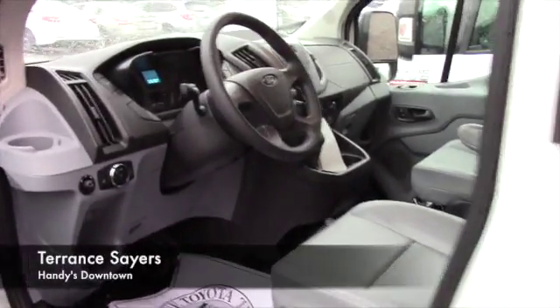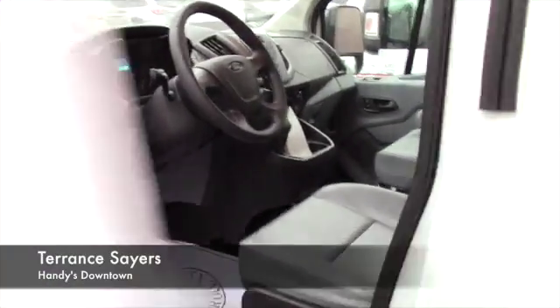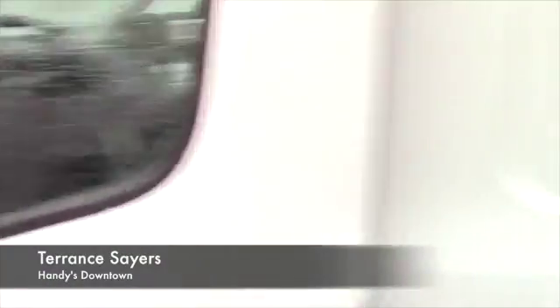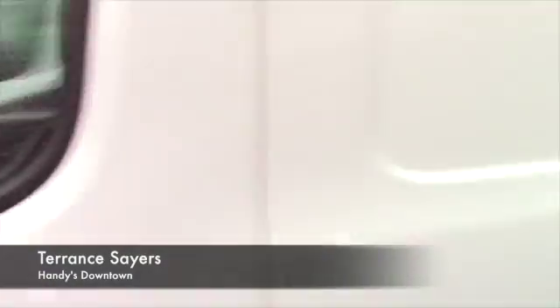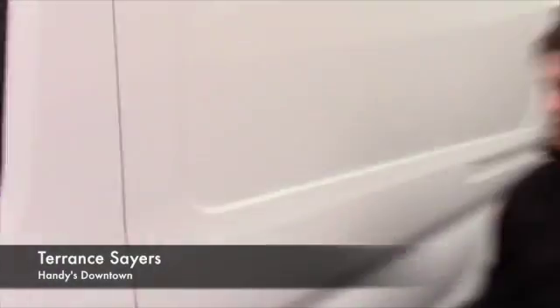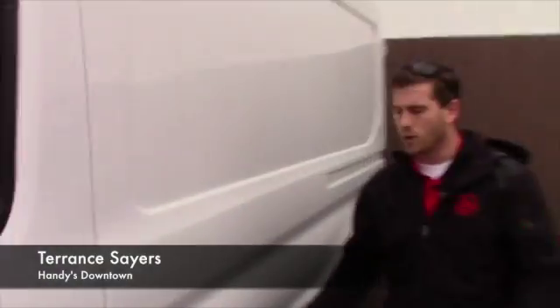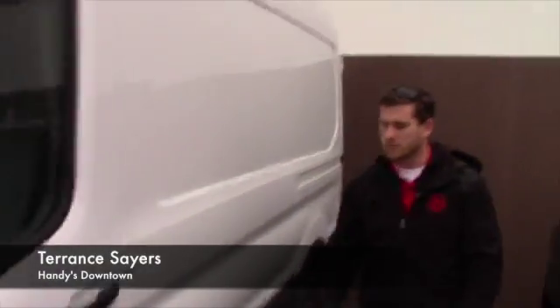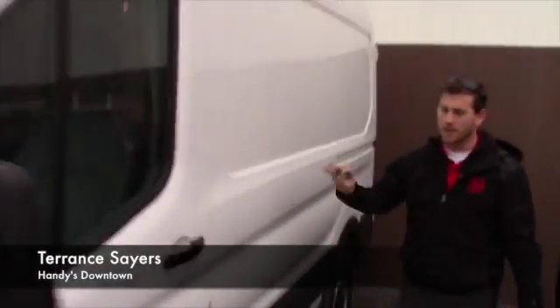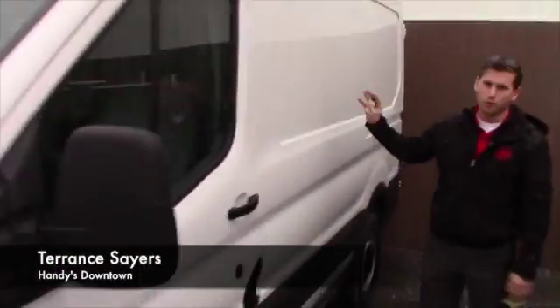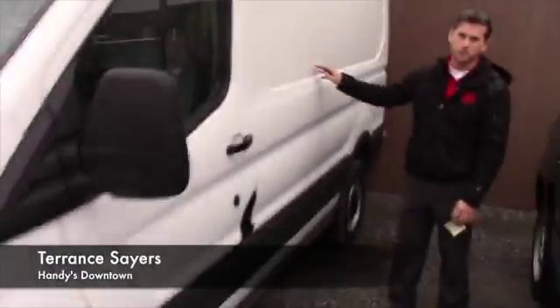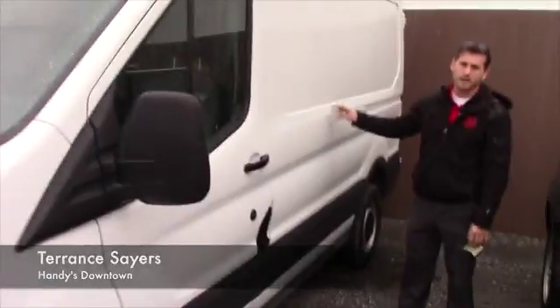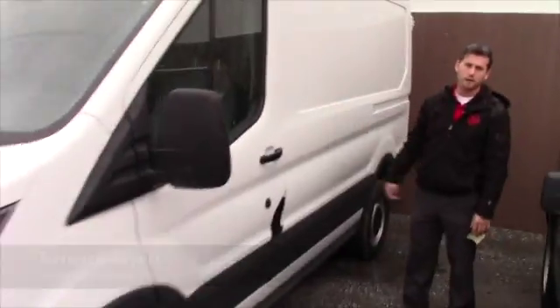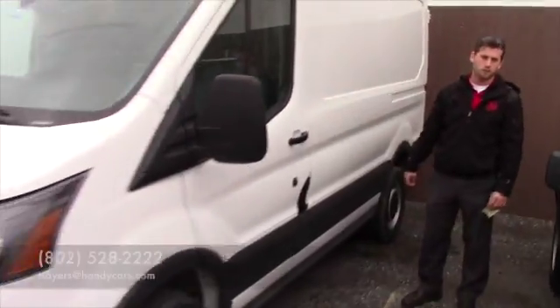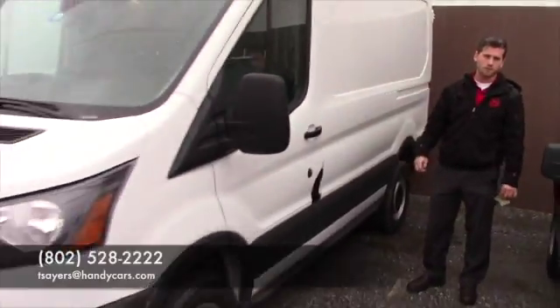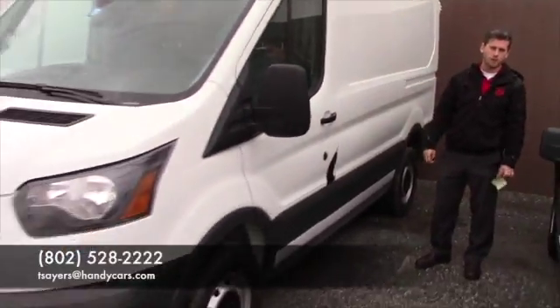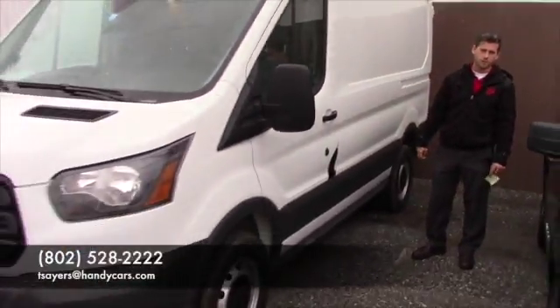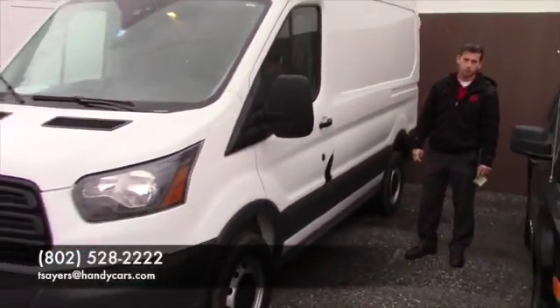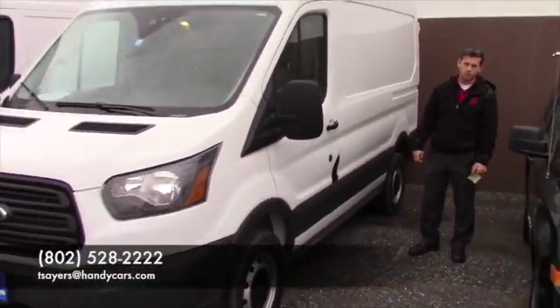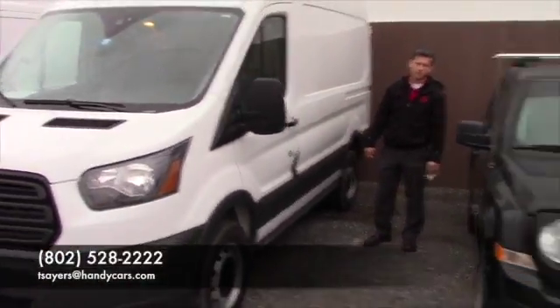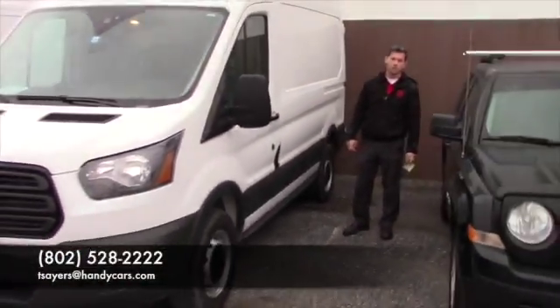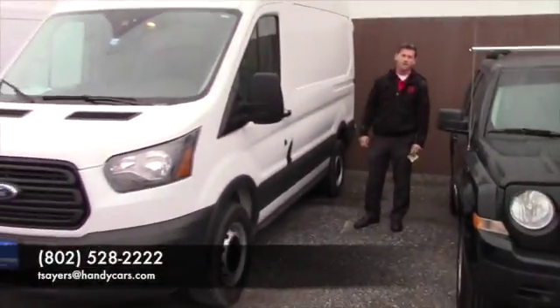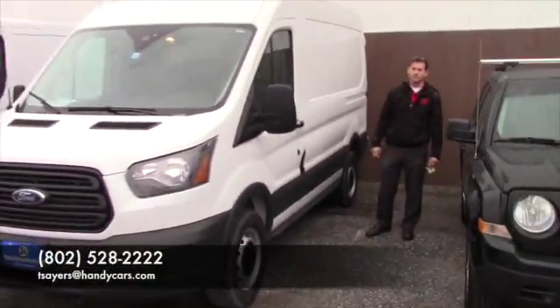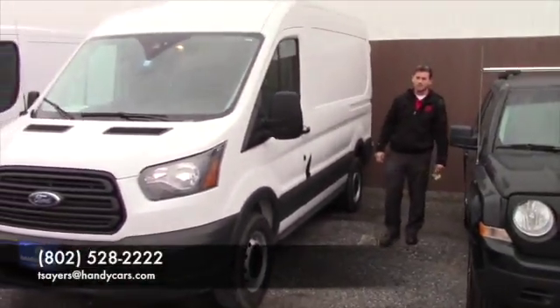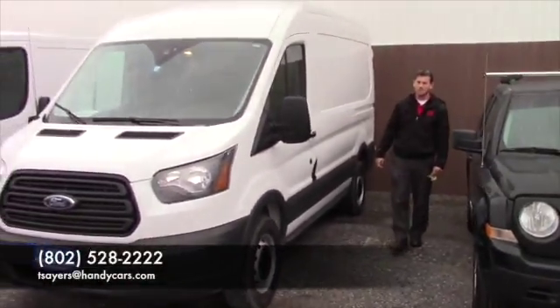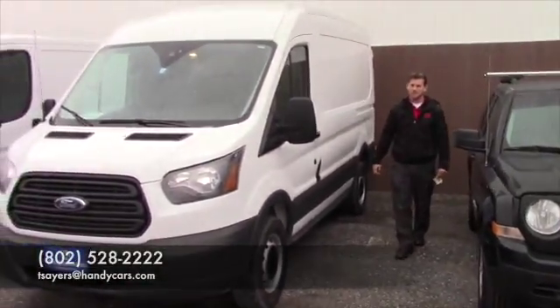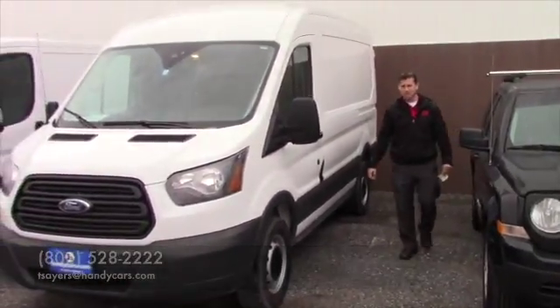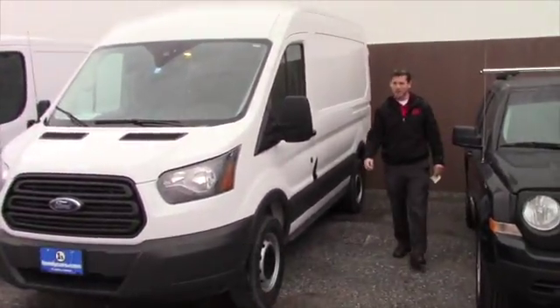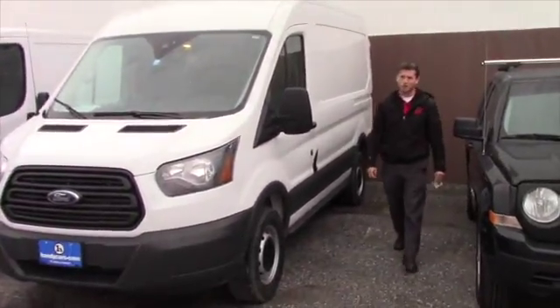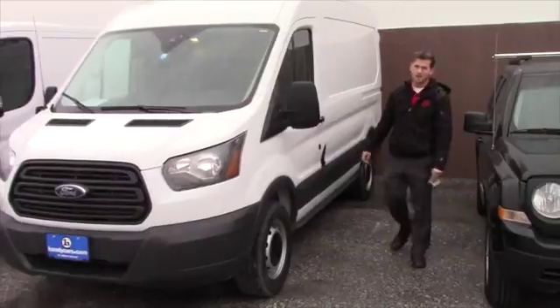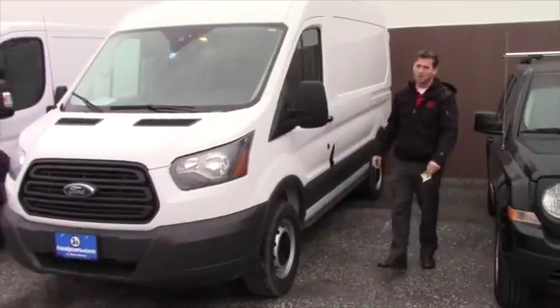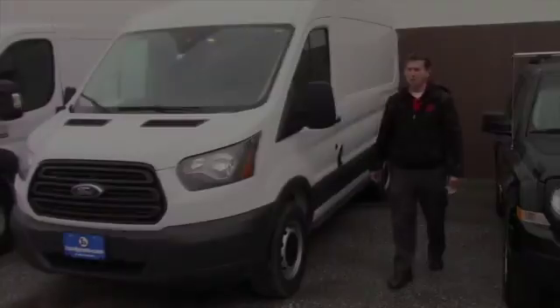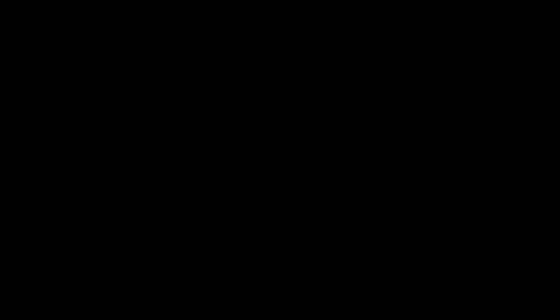So if you do have any questions, you've got a lot of room in the back. My direct line is 802-528-2222 and my email is tsears at handycars.com. Thank you.